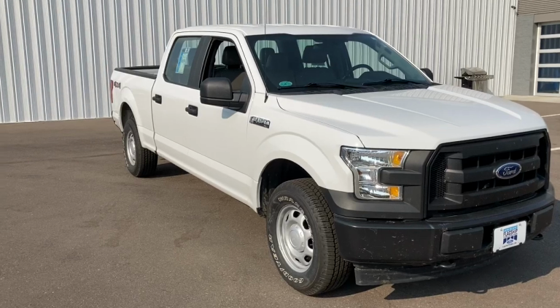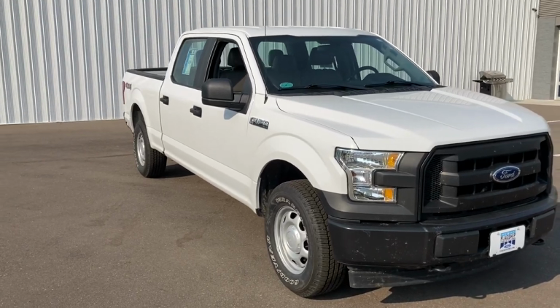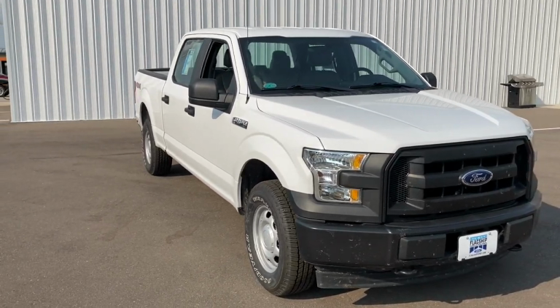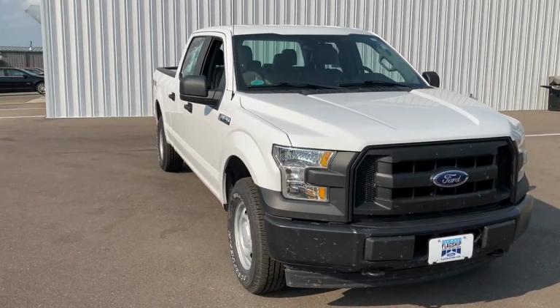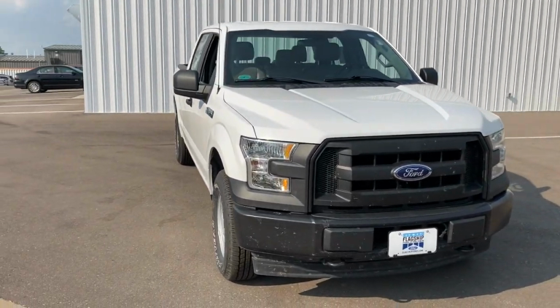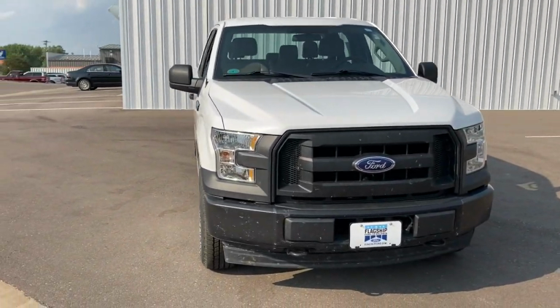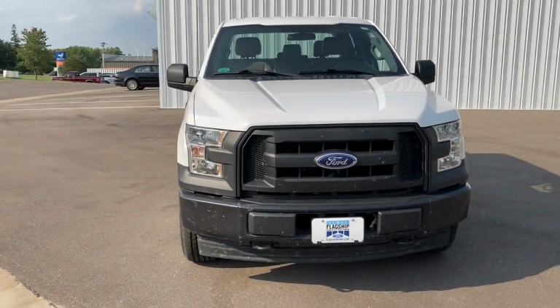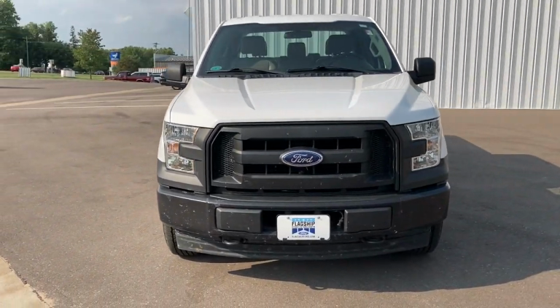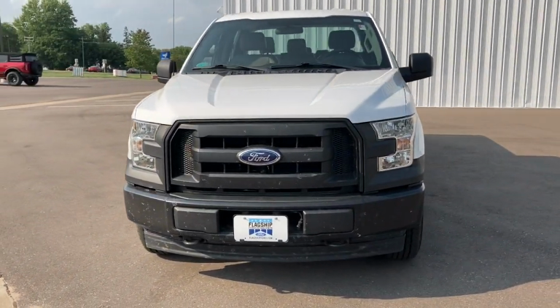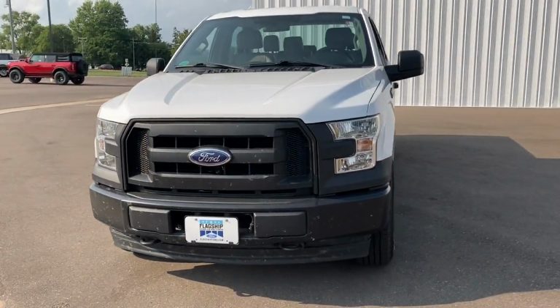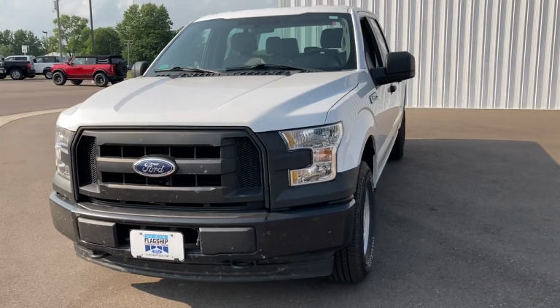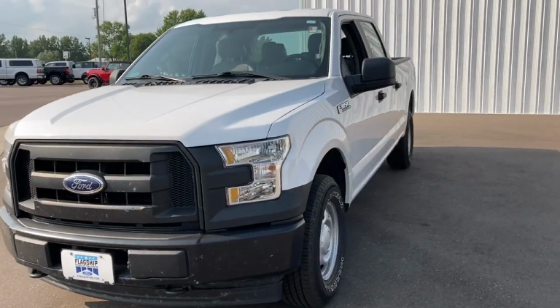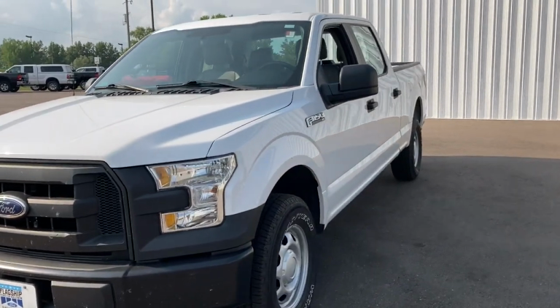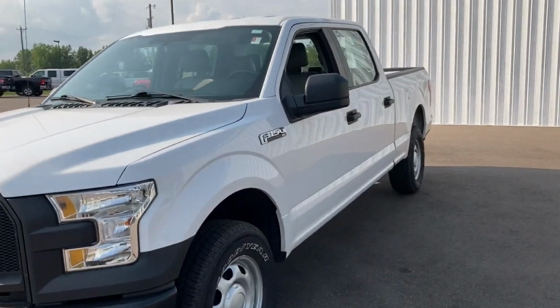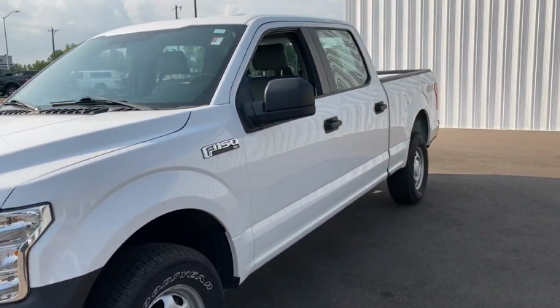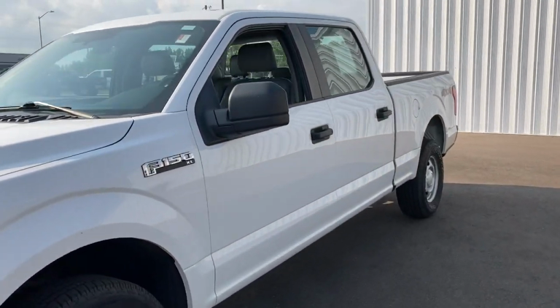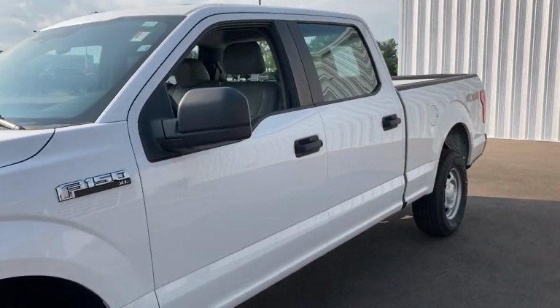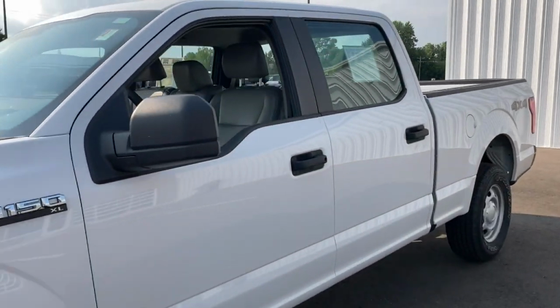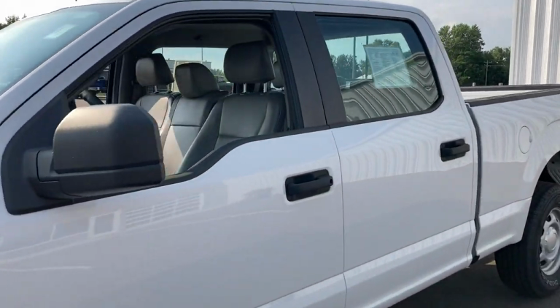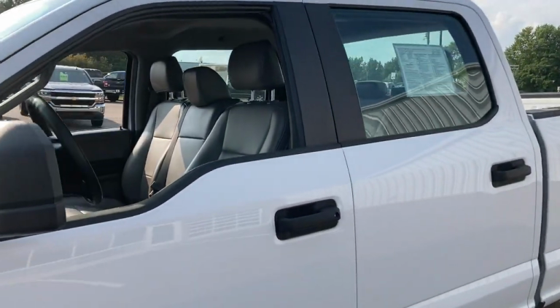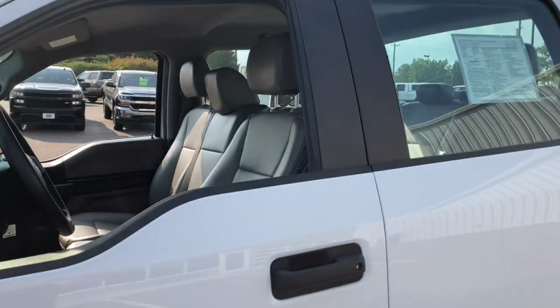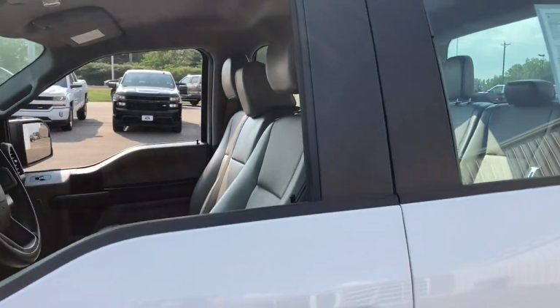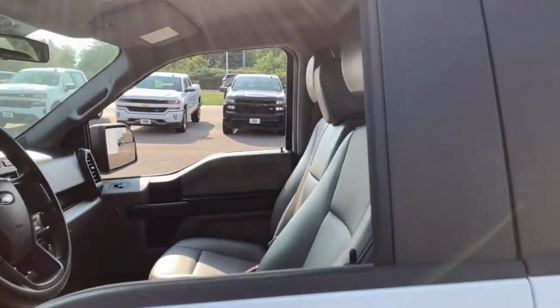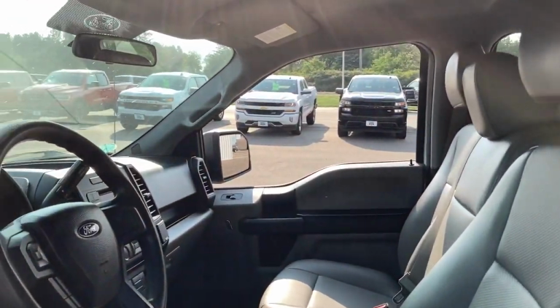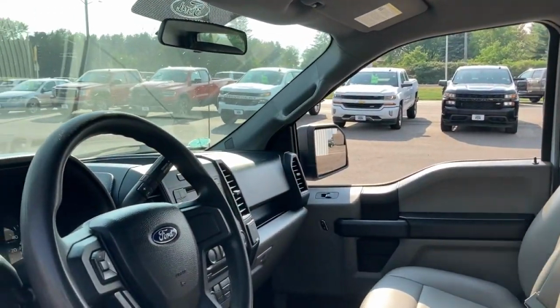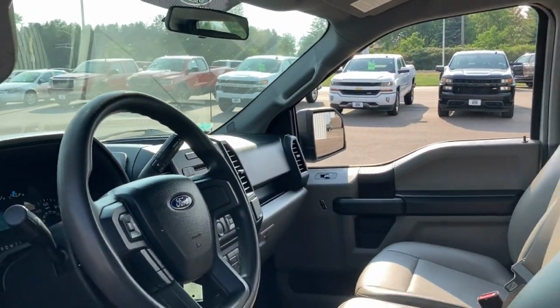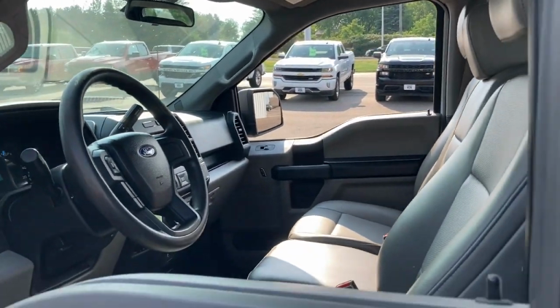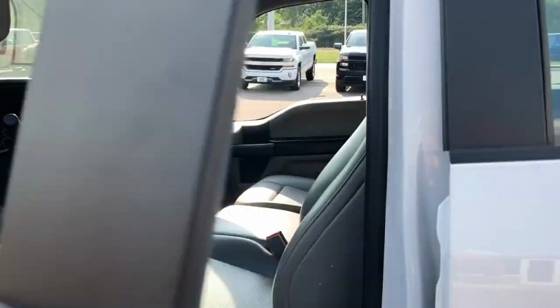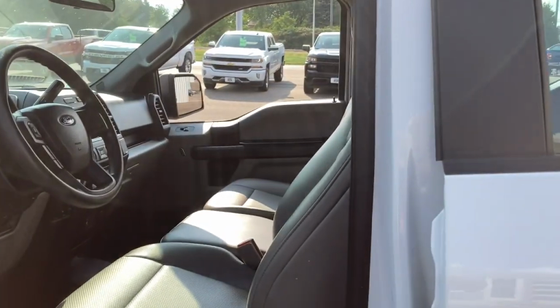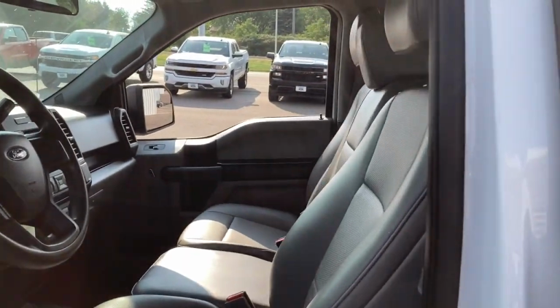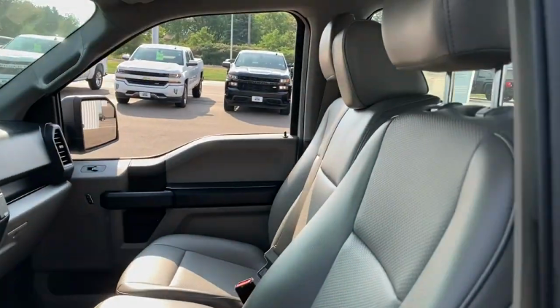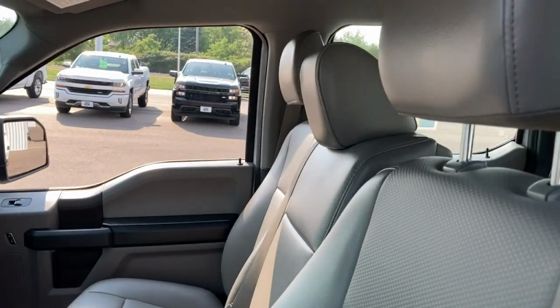Get into the 2017 Ford F-150. This vehicle still has fewer than 60,000 miles on the clock, so it won't last long. Enjoy a new level of ease and confidence, whether at work or play, when you're in this F-150.